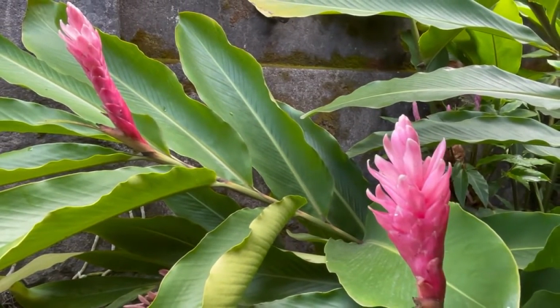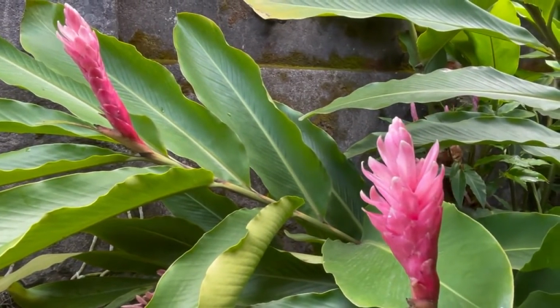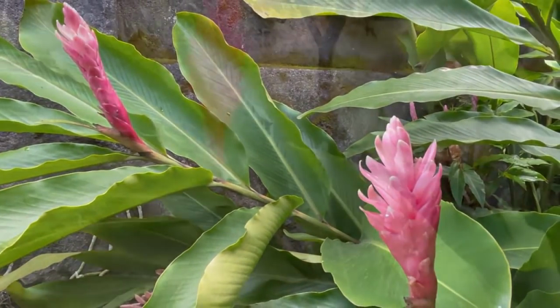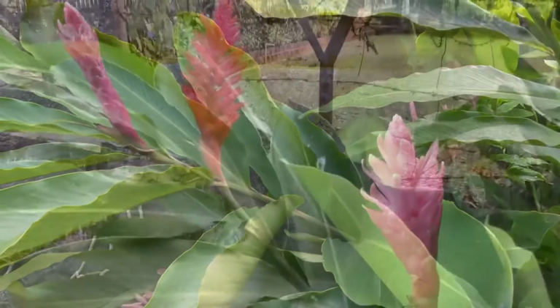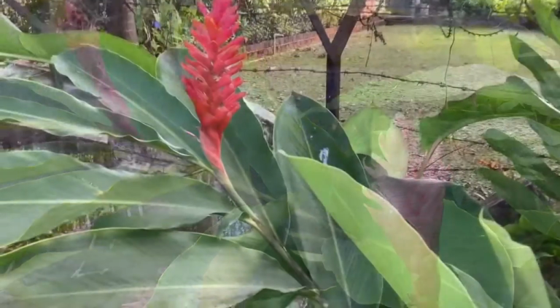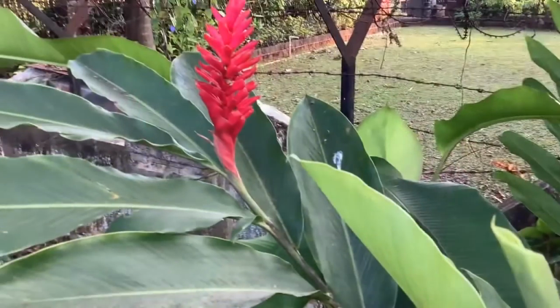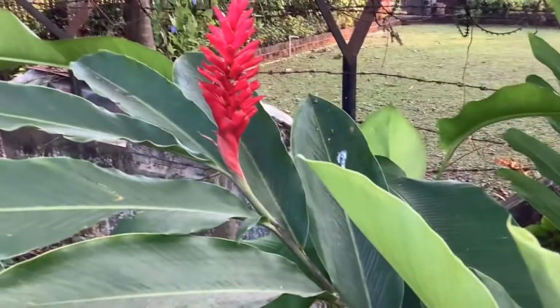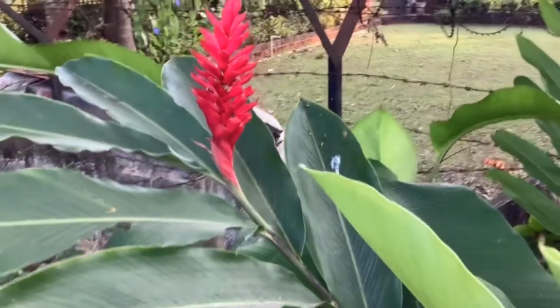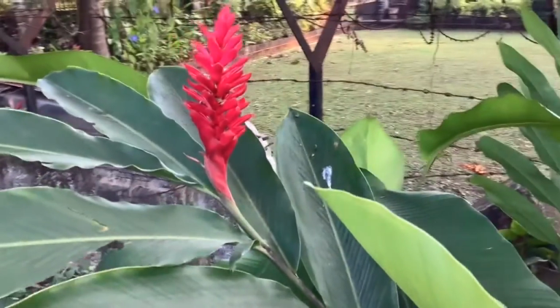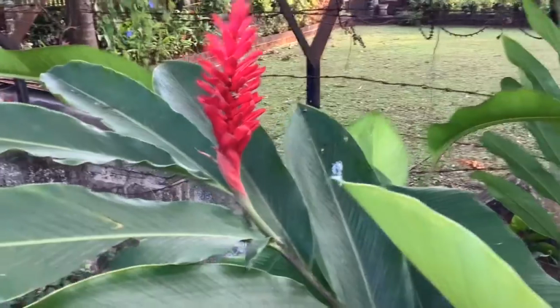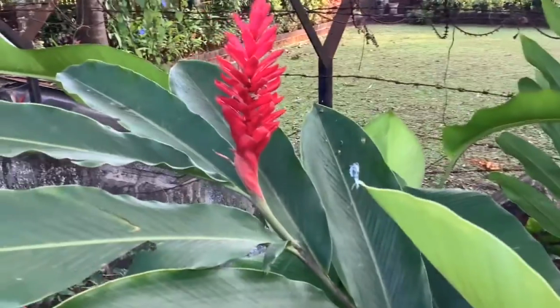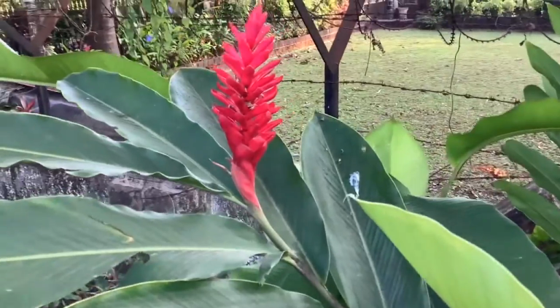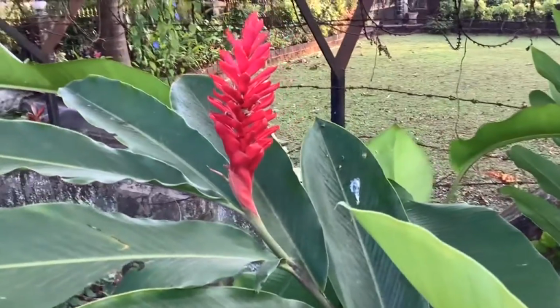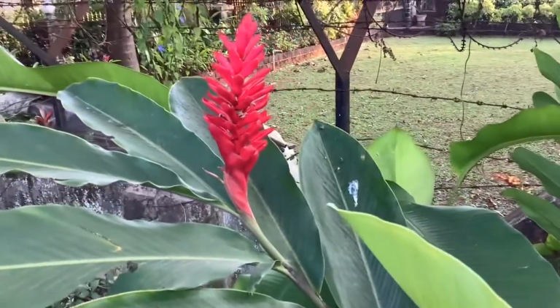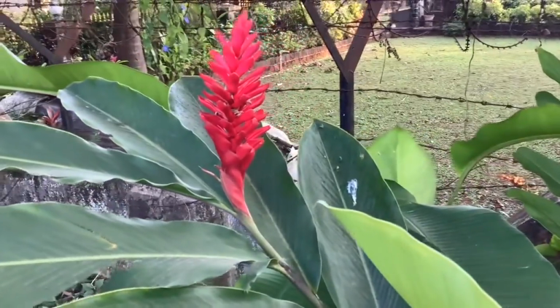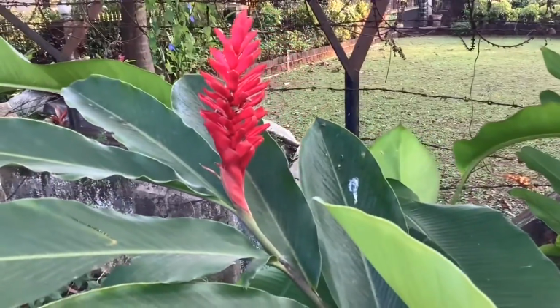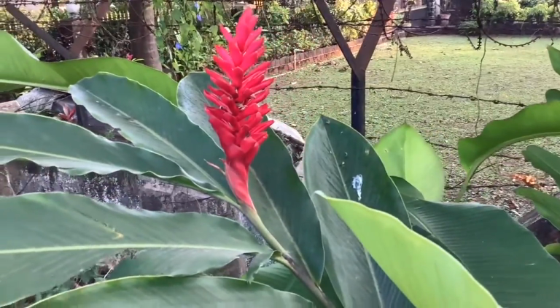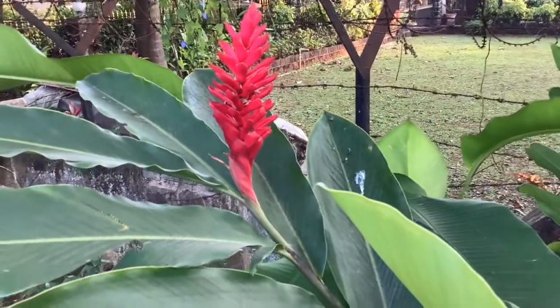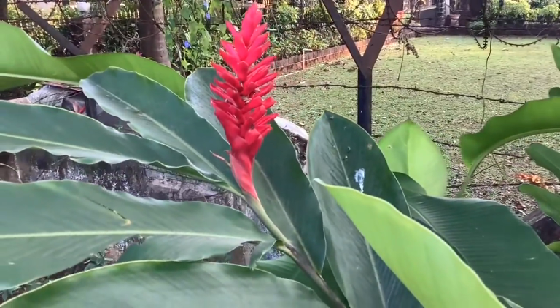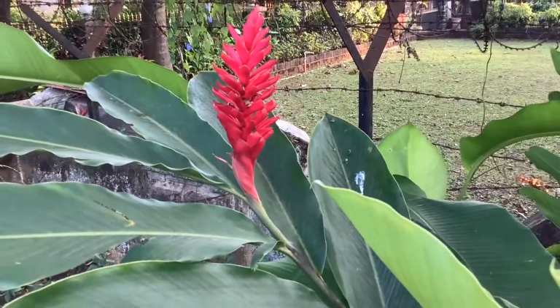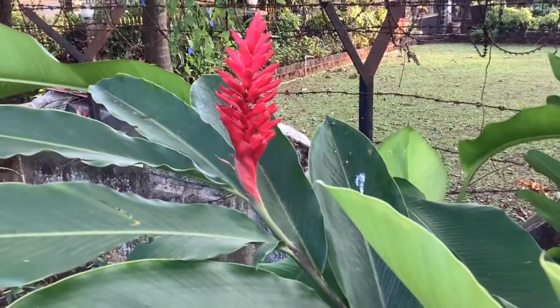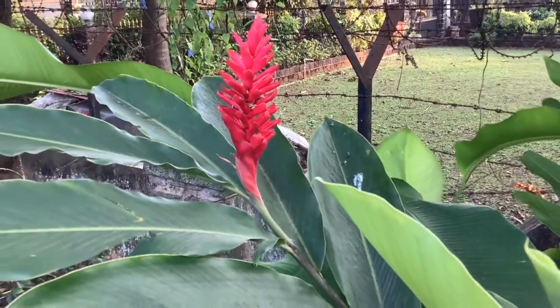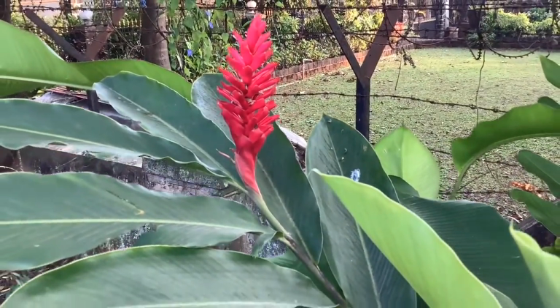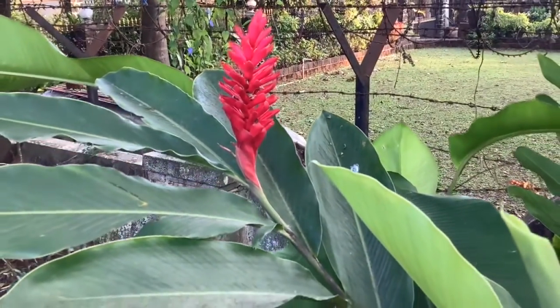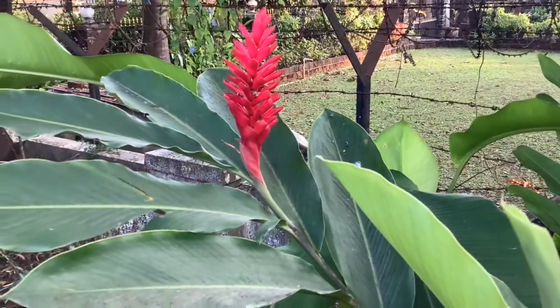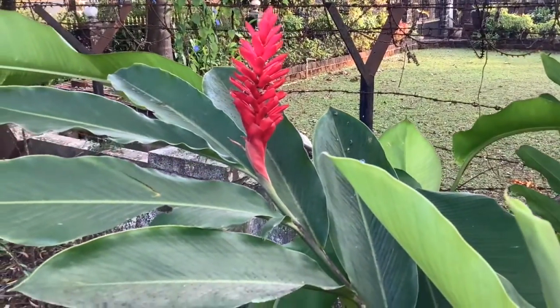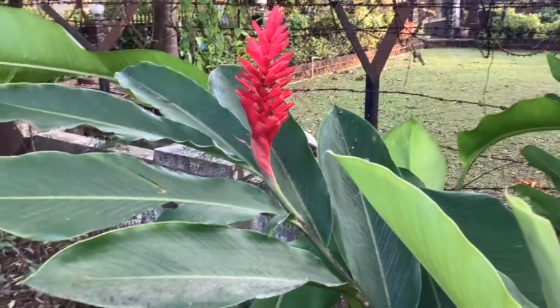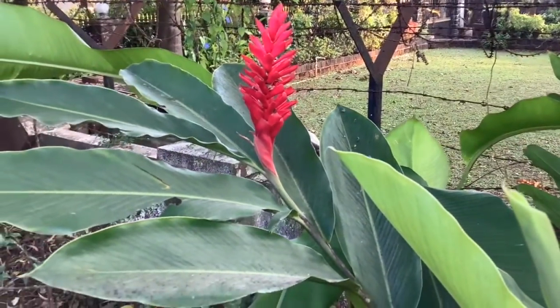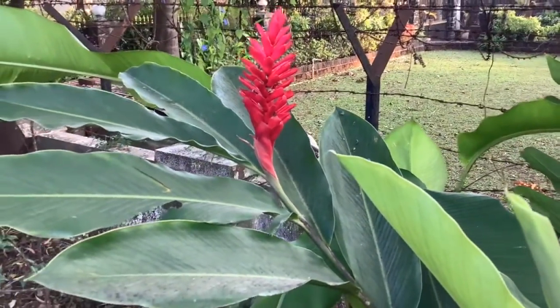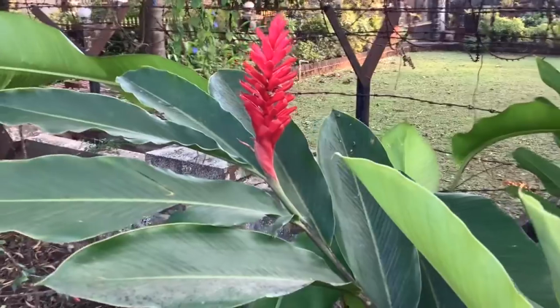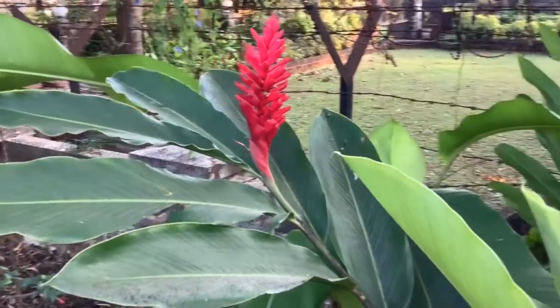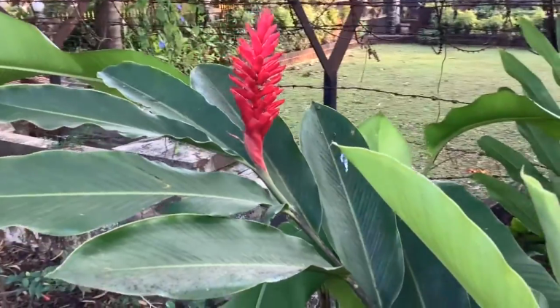It also doesn't get much affected by heavy rains and continues to do well and flower even in the rainy season, which is a good thing because in the rainy season there are hardly any flowers in the garden — but these lovely flowers keep my garden cheerful.